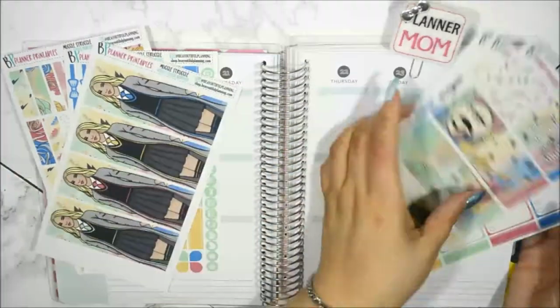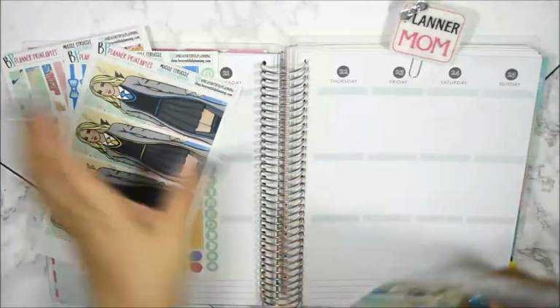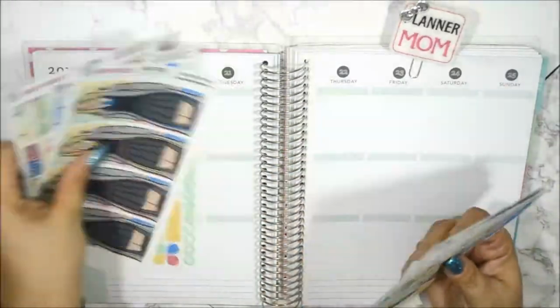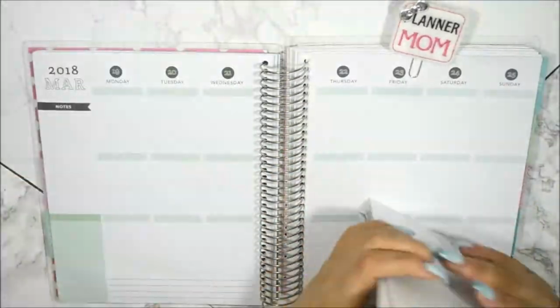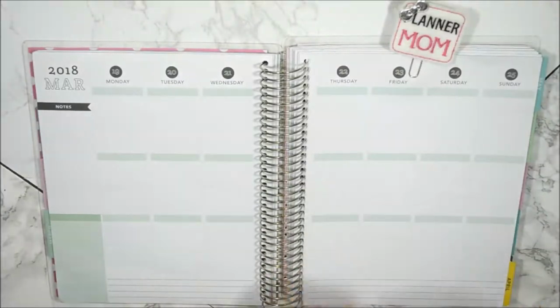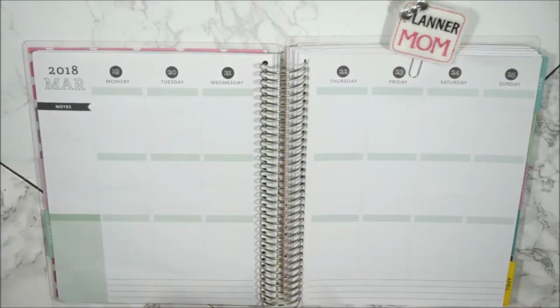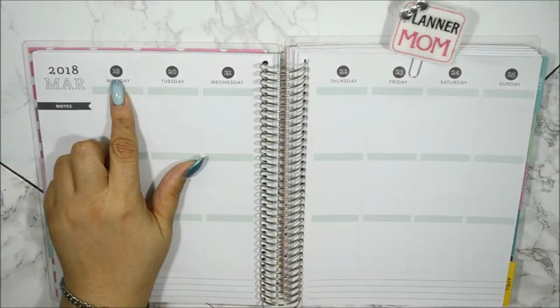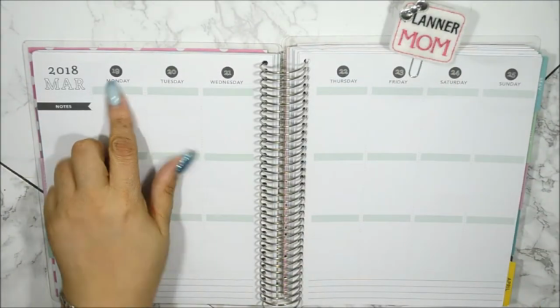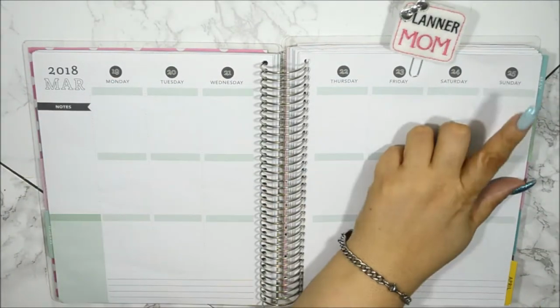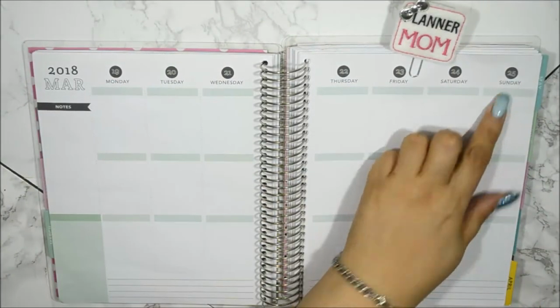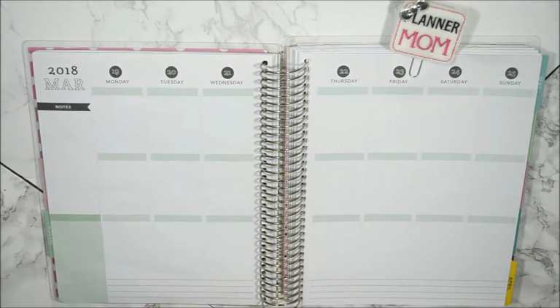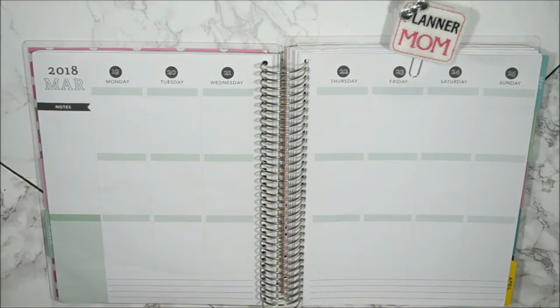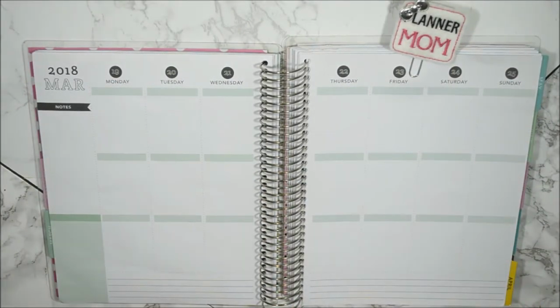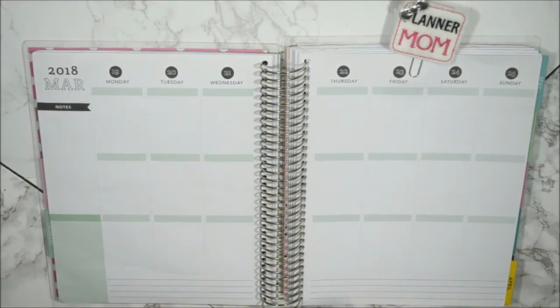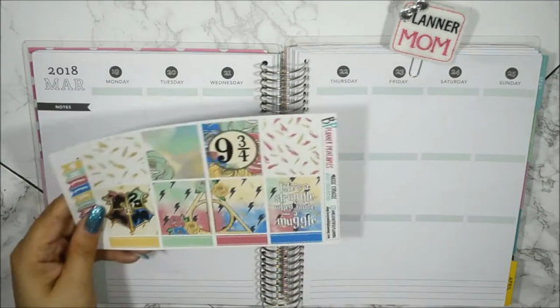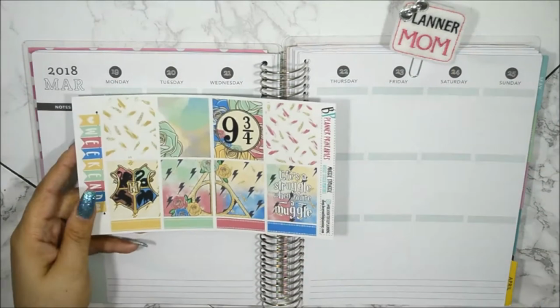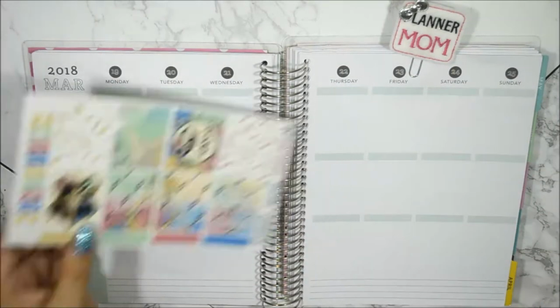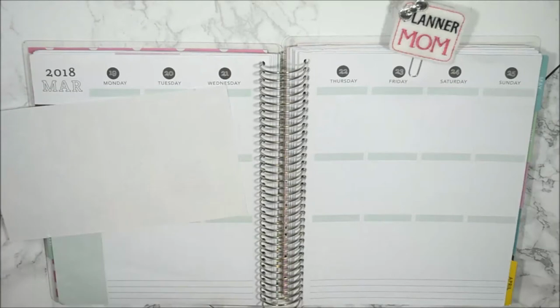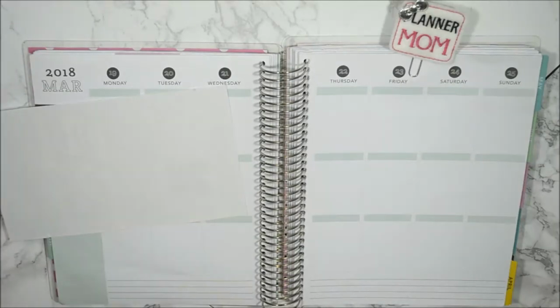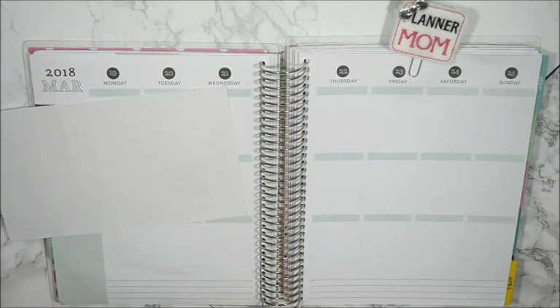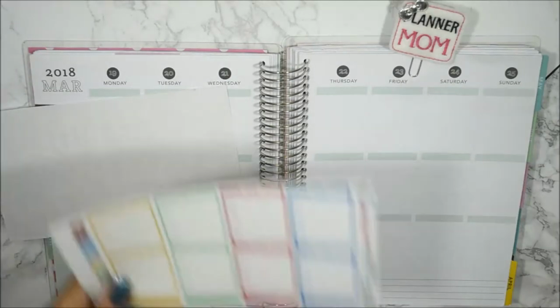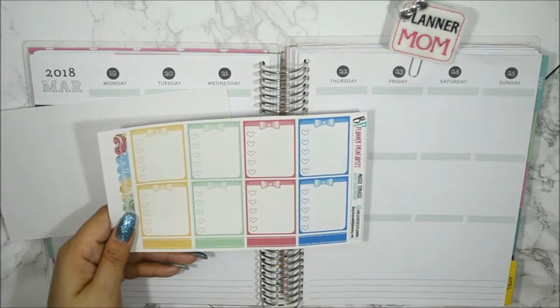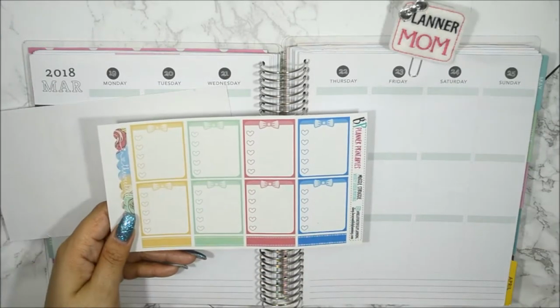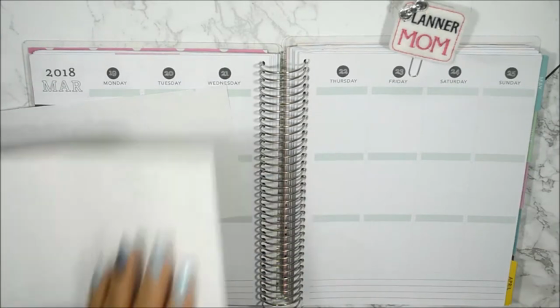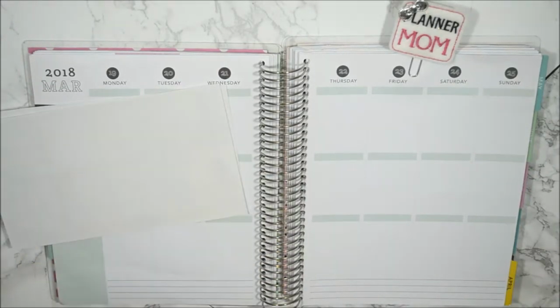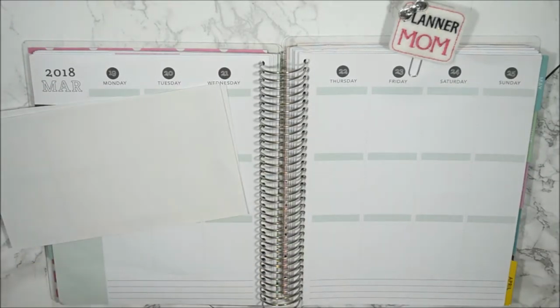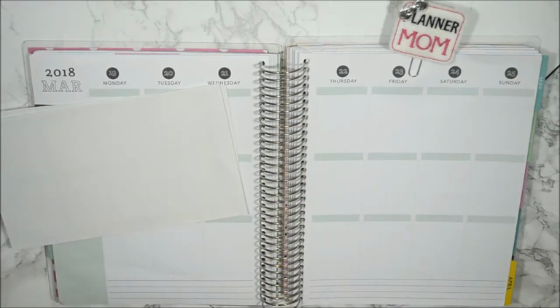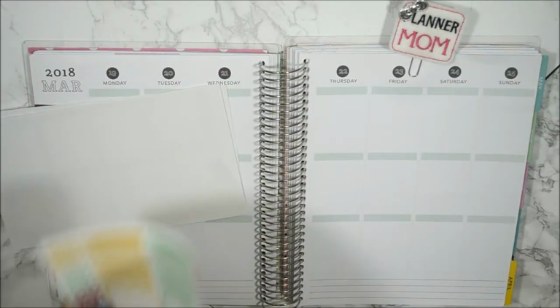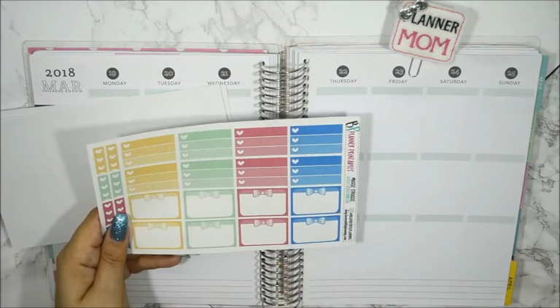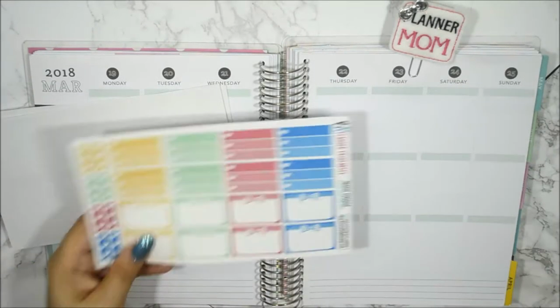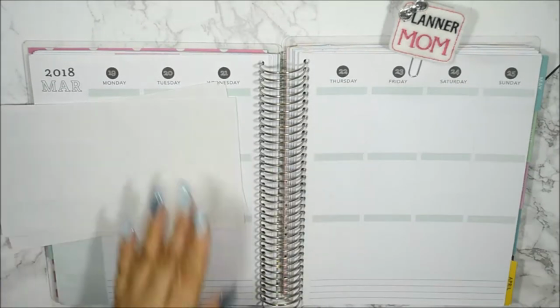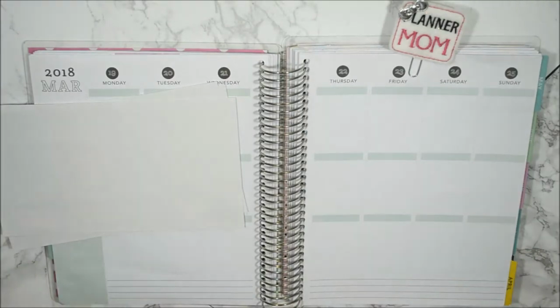Today I am going to be filming and planning the week of the 19th through the 25th of March, and I'm using this beautiful kit here from Beautiful Planning. It is a printable kit and it's called Muggle Struggle.